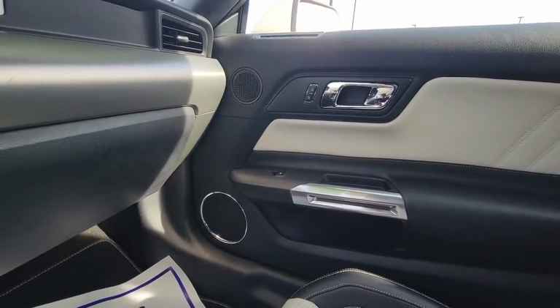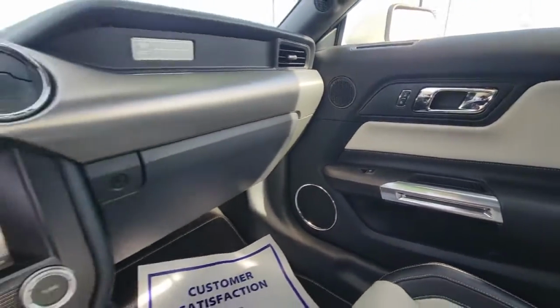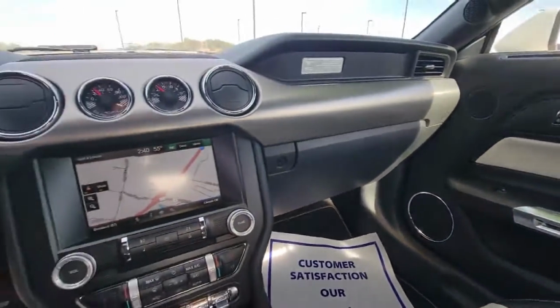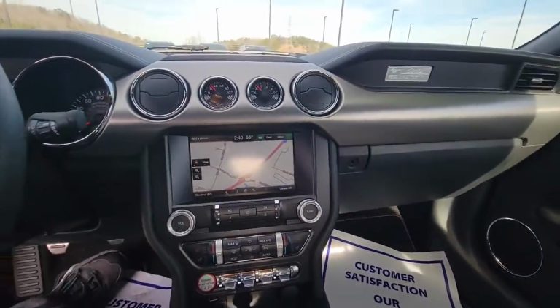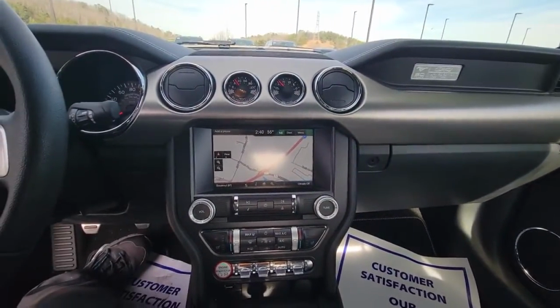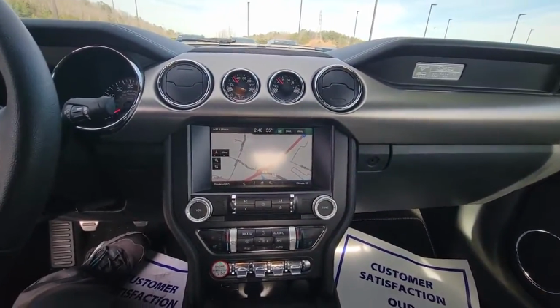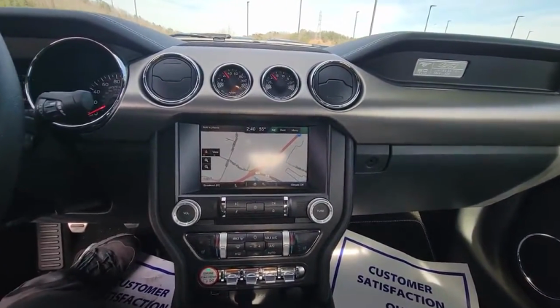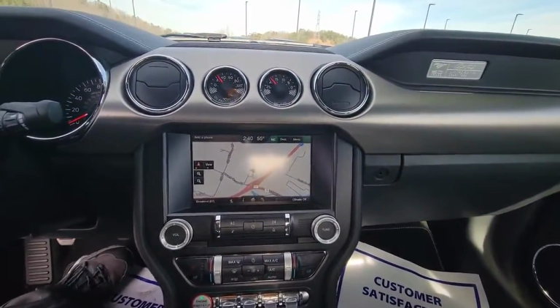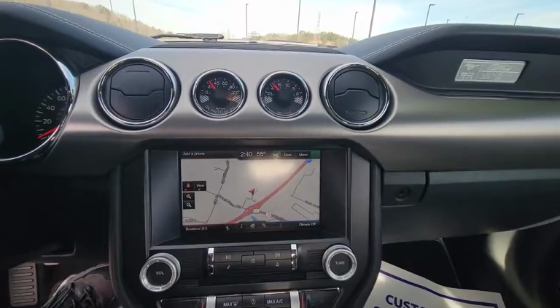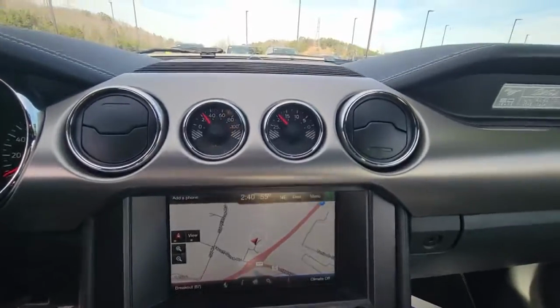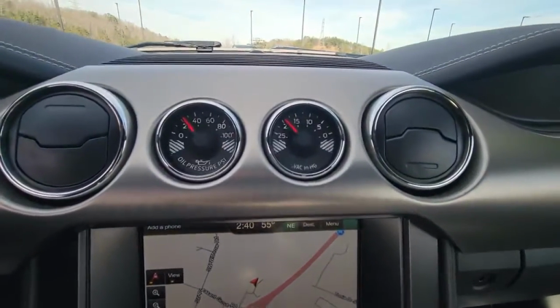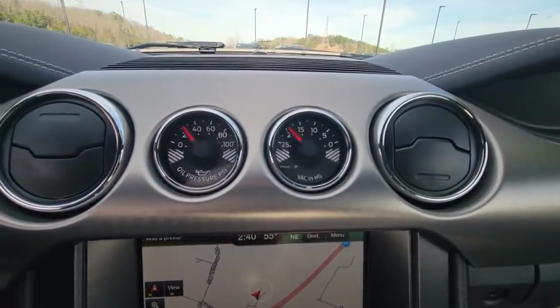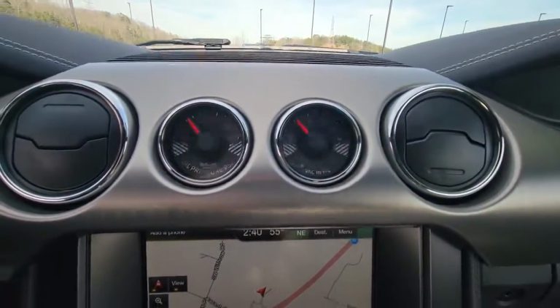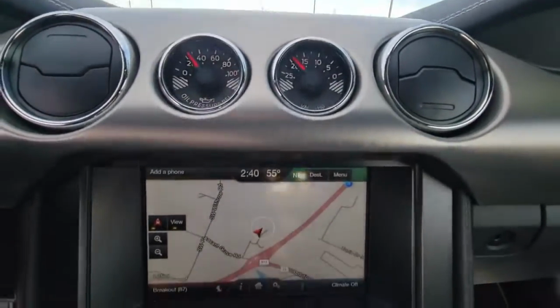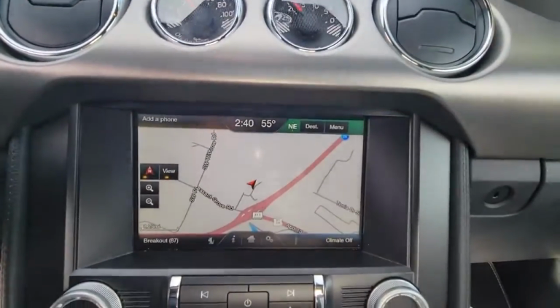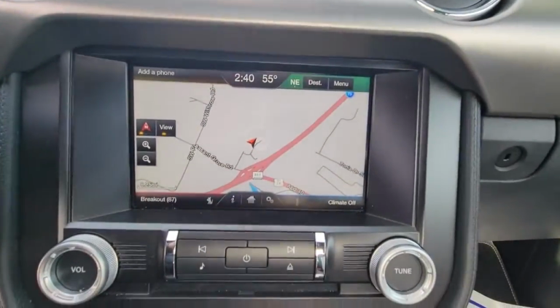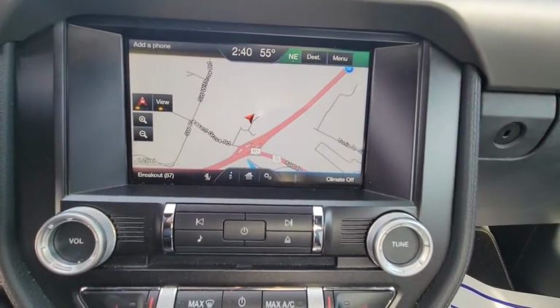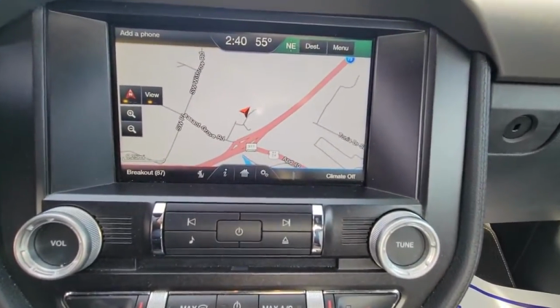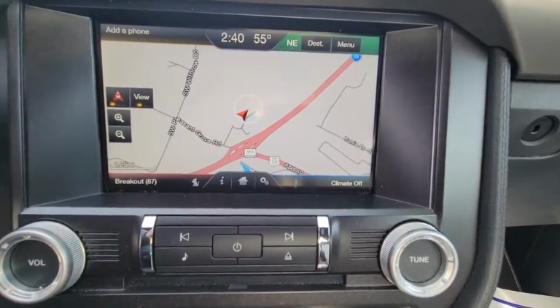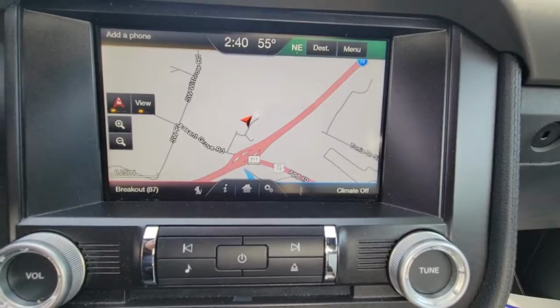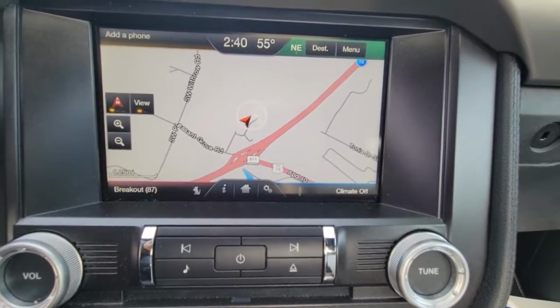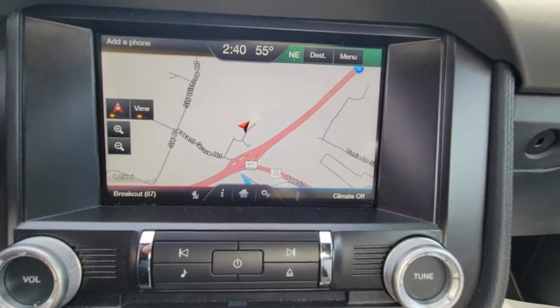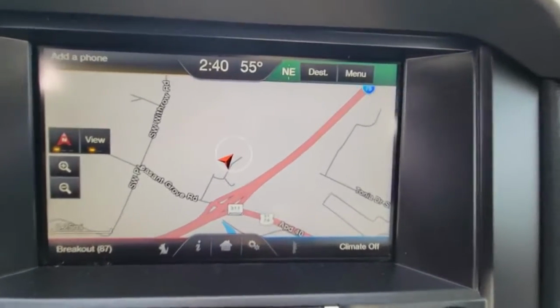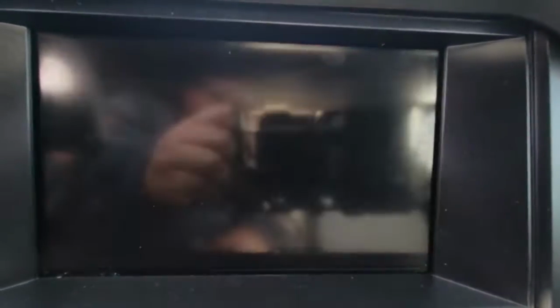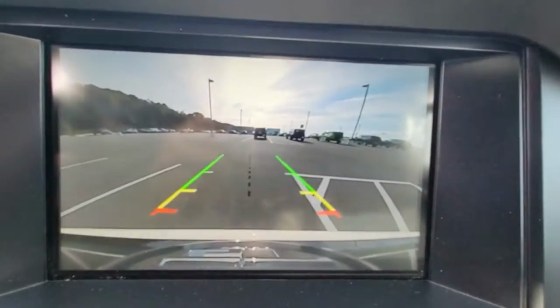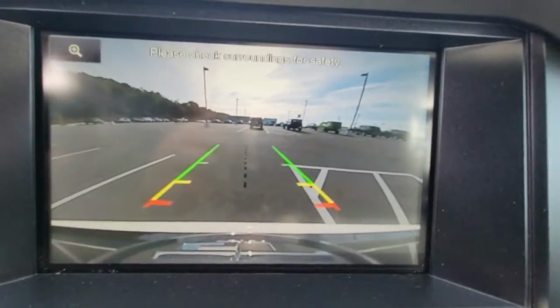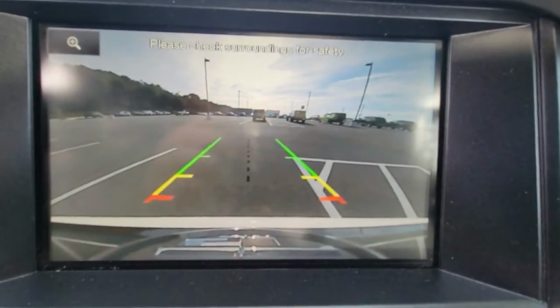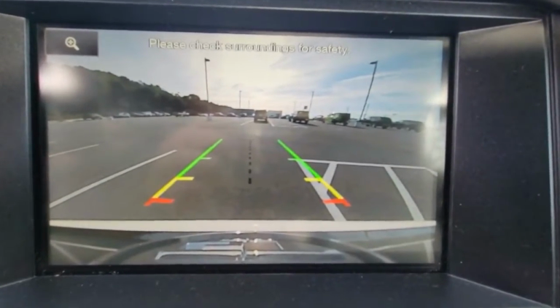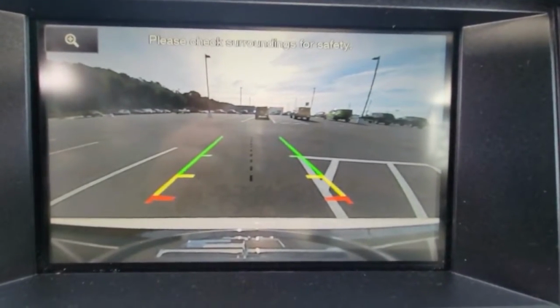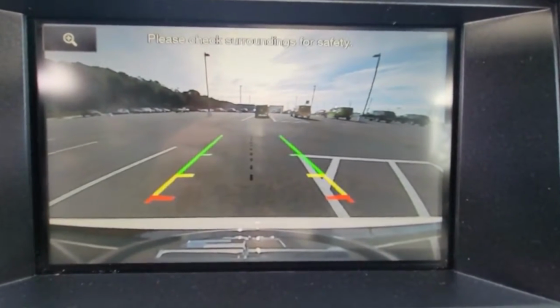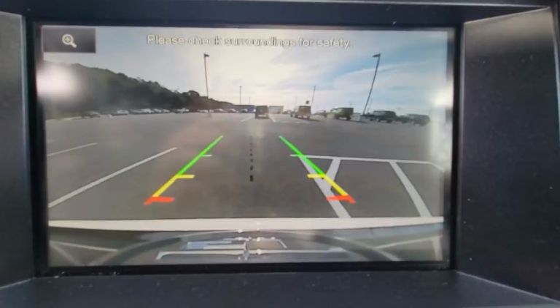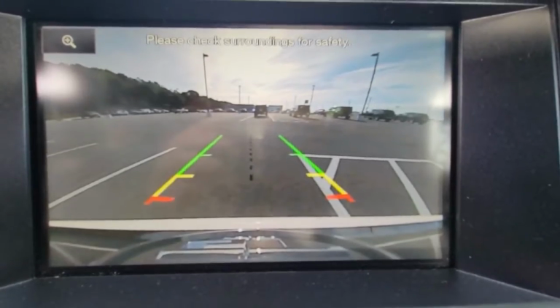Navigation system, electronic stability control, trip computer, bucket seats, power windows, four-wheel disc brakes, power steering. Get behind the wheel of this Mustang and immerse yourself in the ultimate expression of driving freedom.